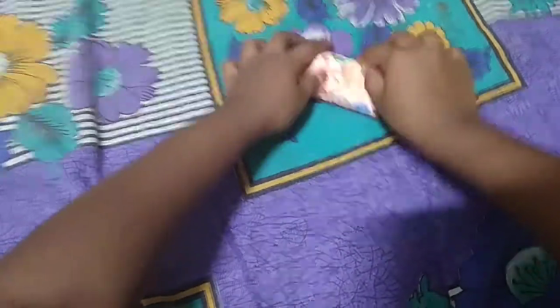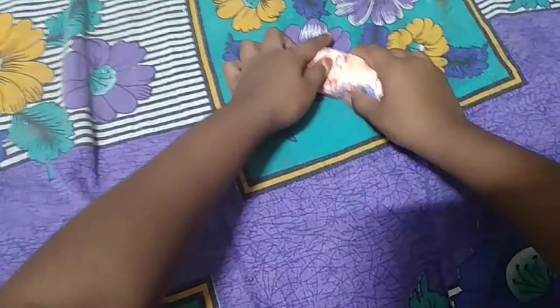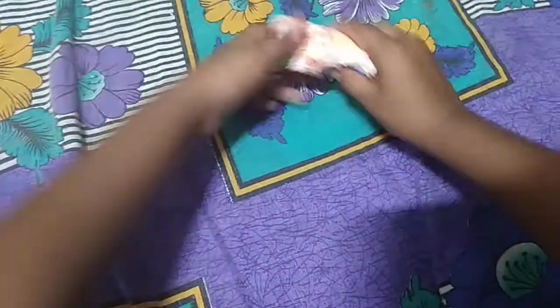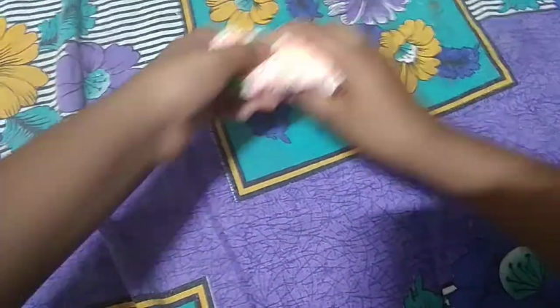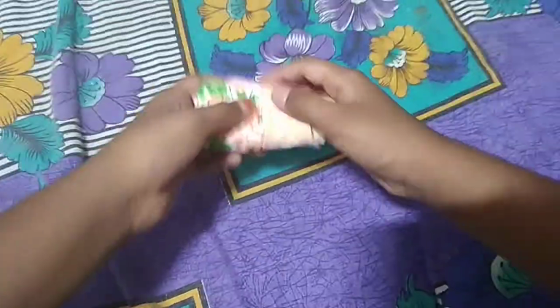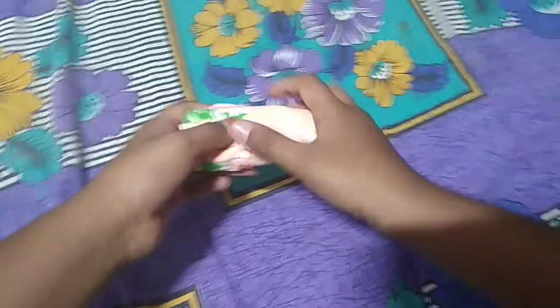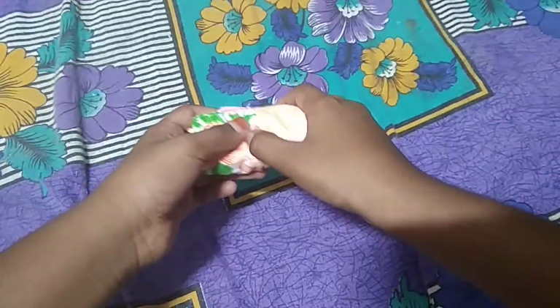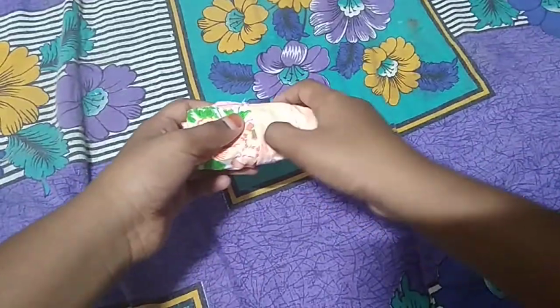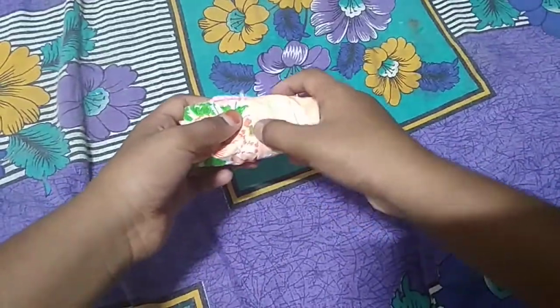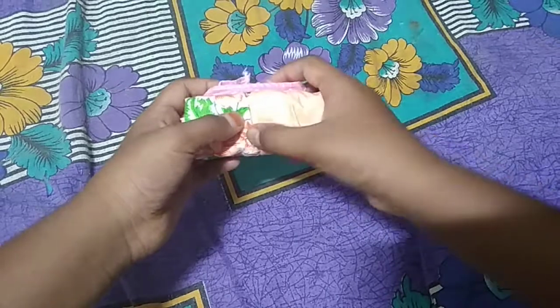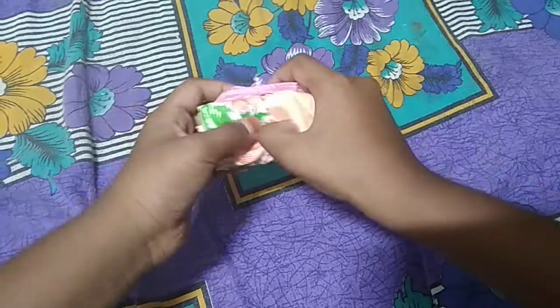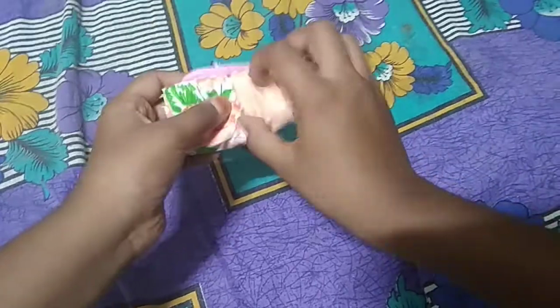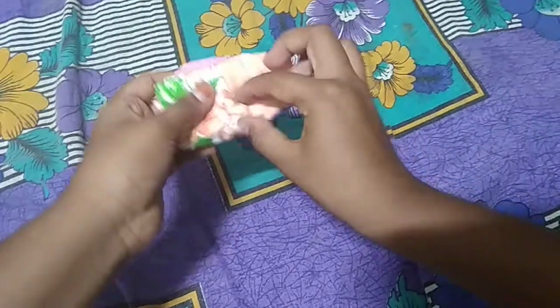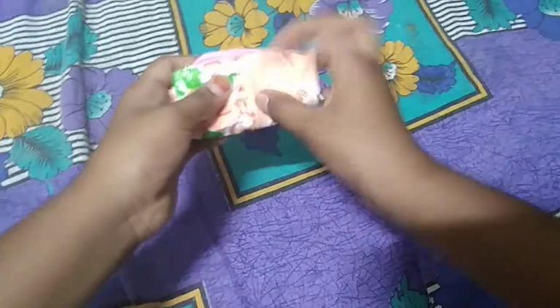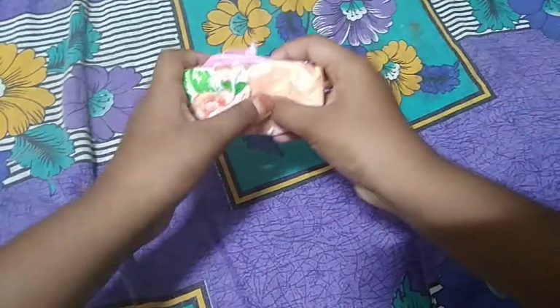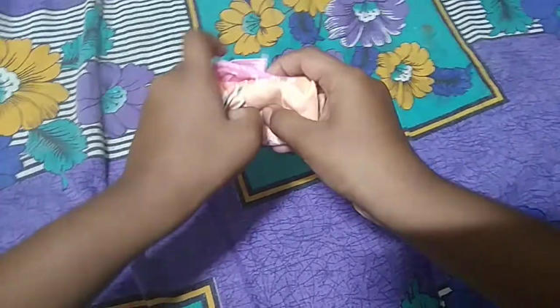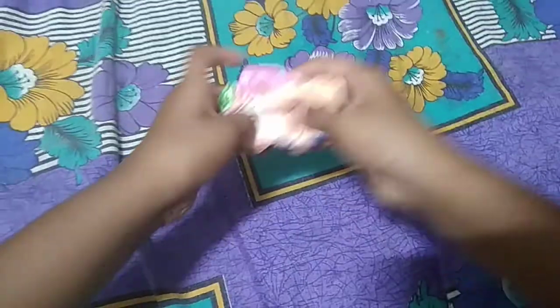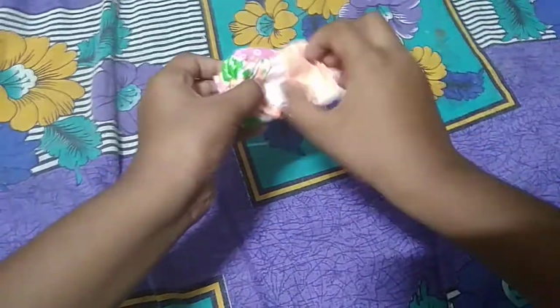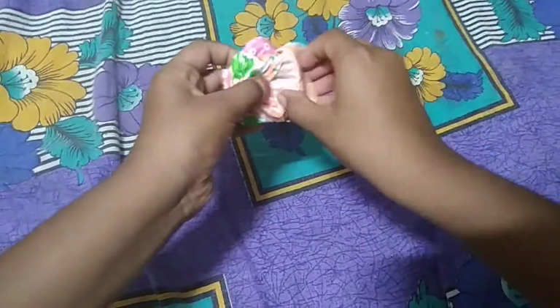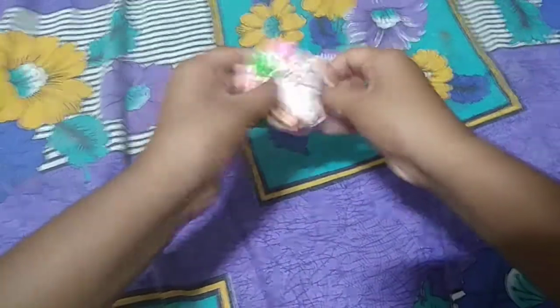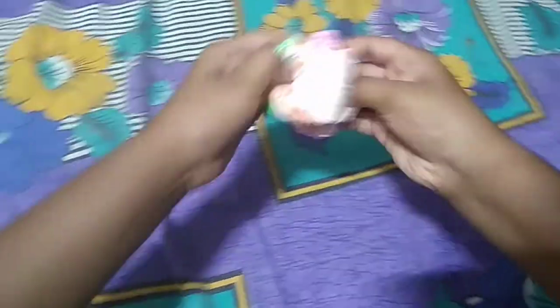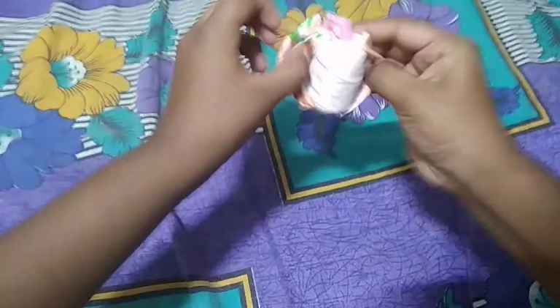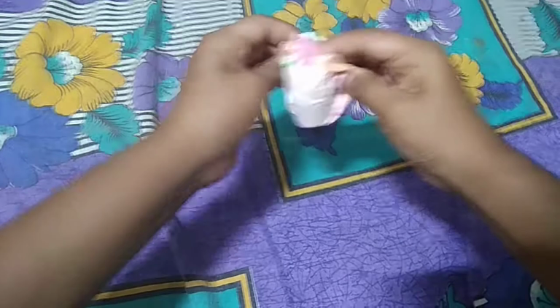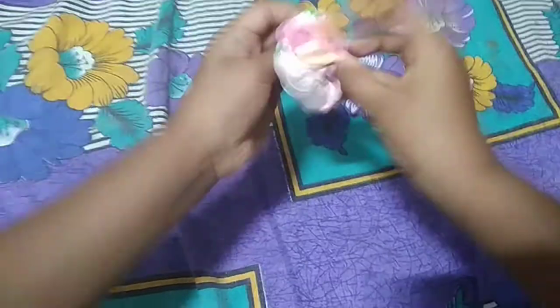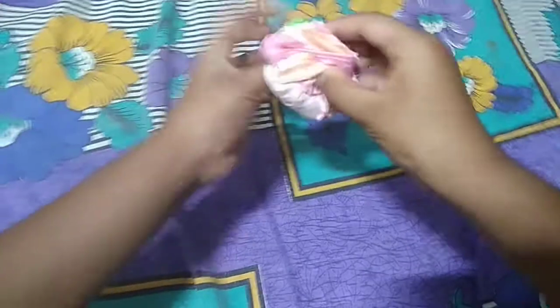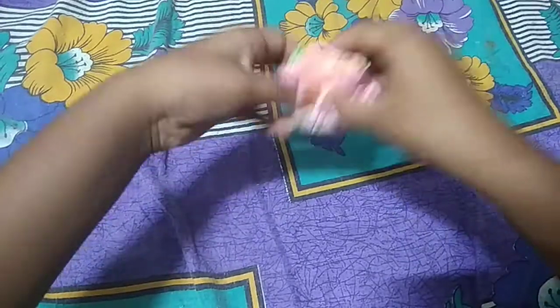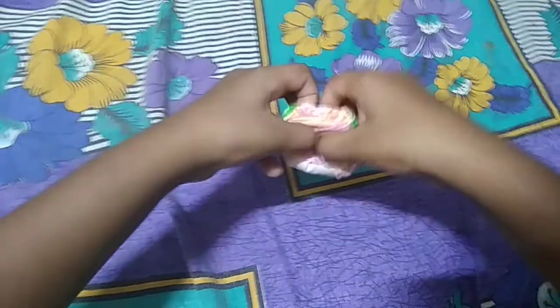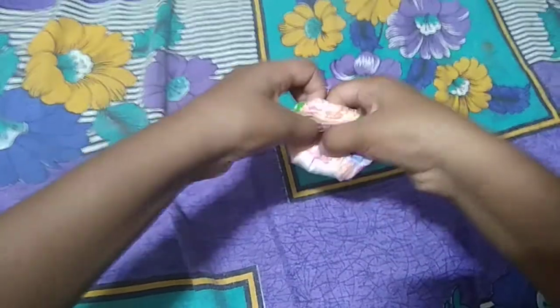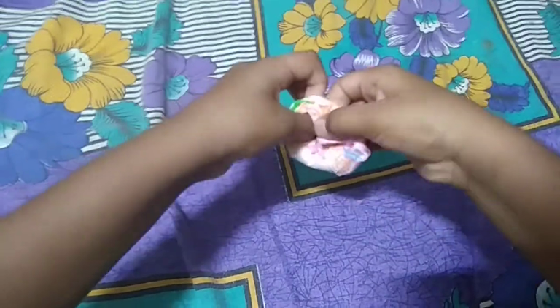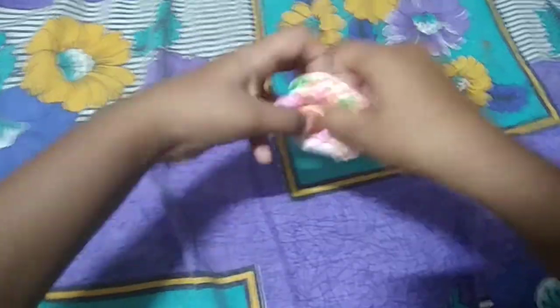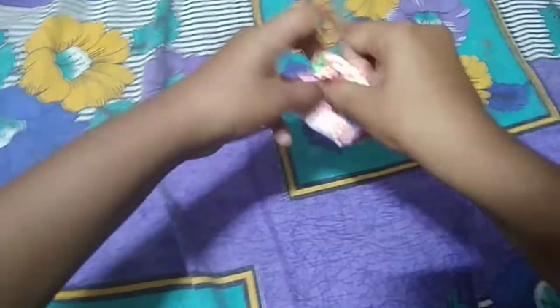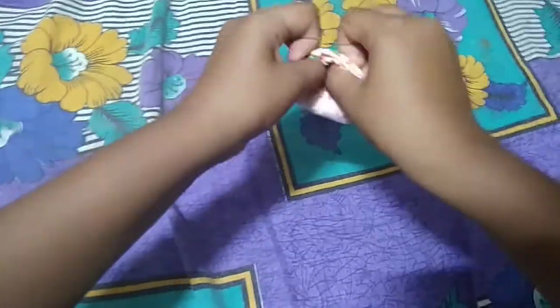Then you get like this. Then you need to remove this like this. After removing, you need to keep it here like this.